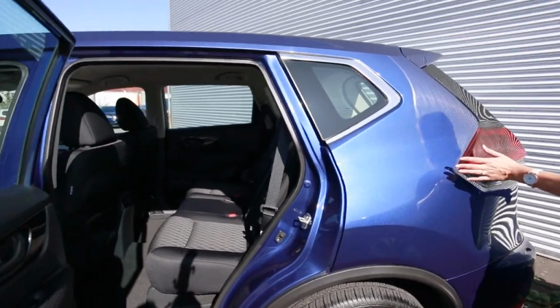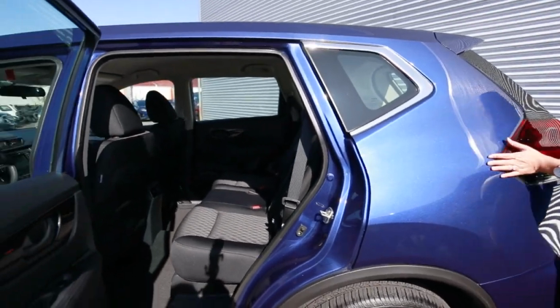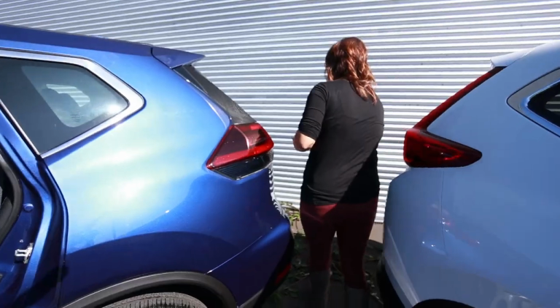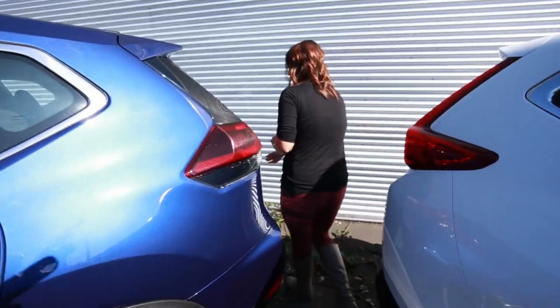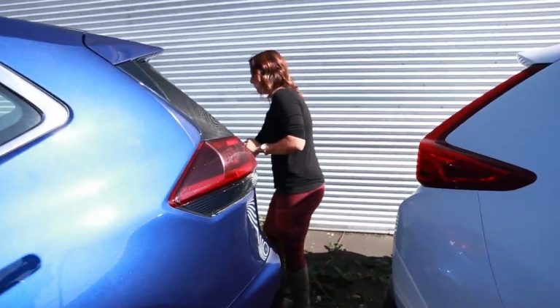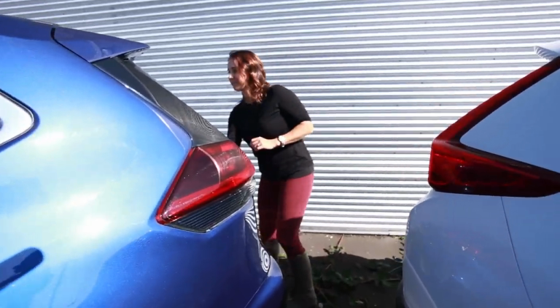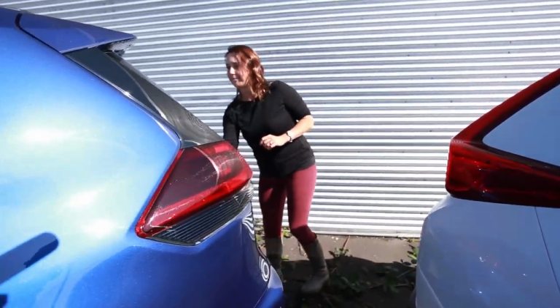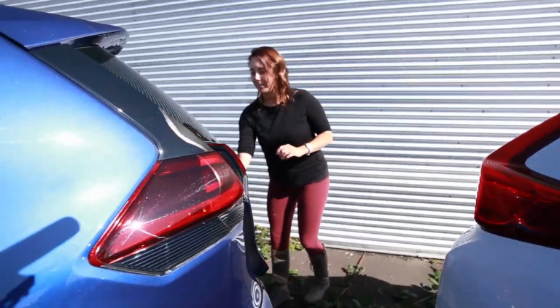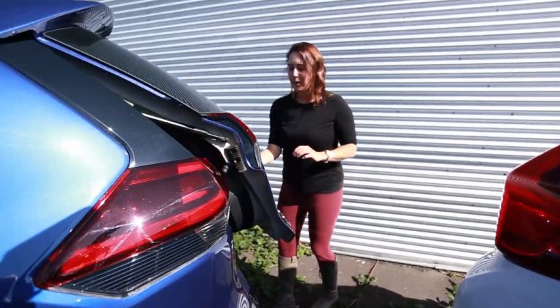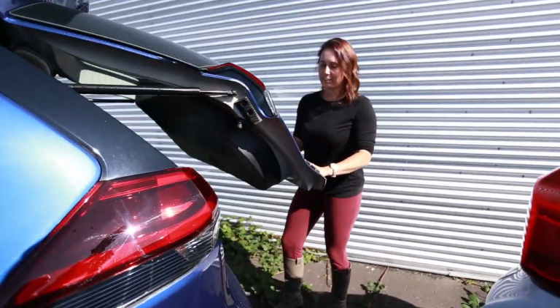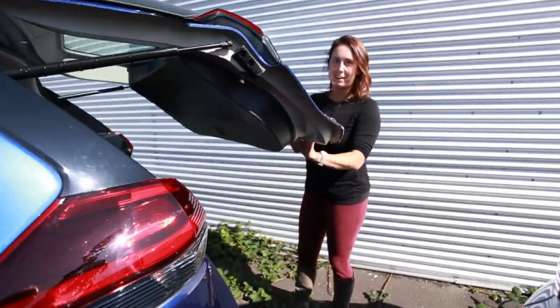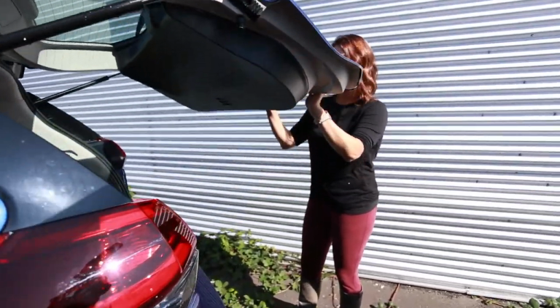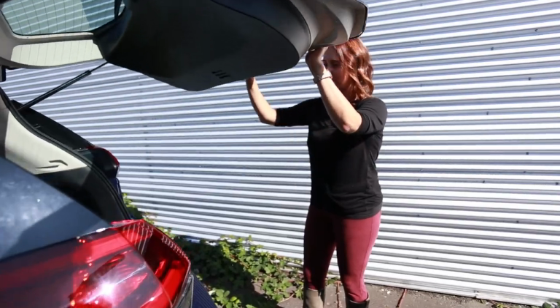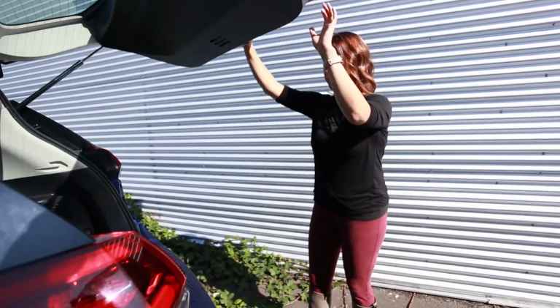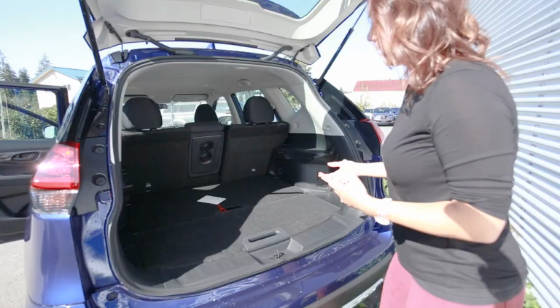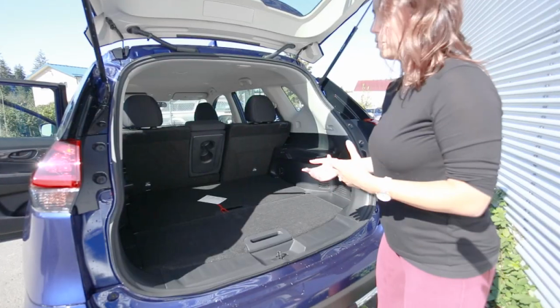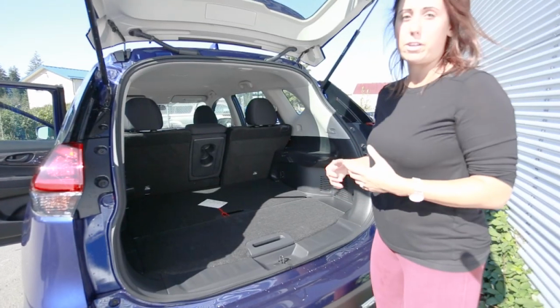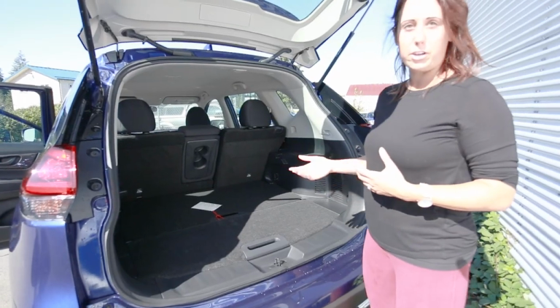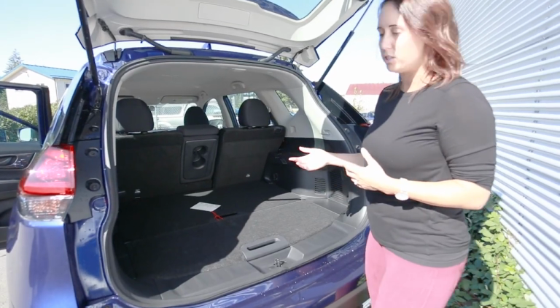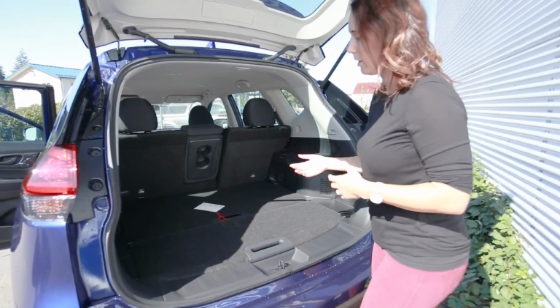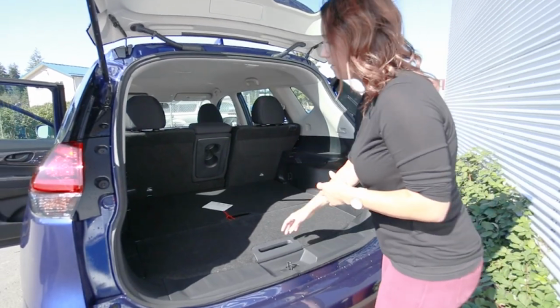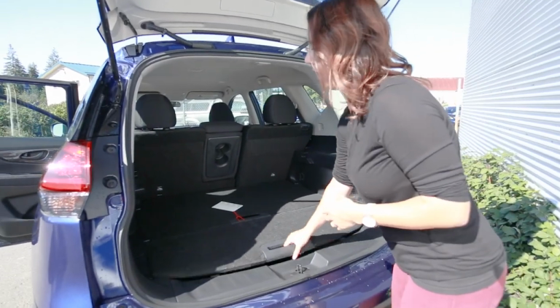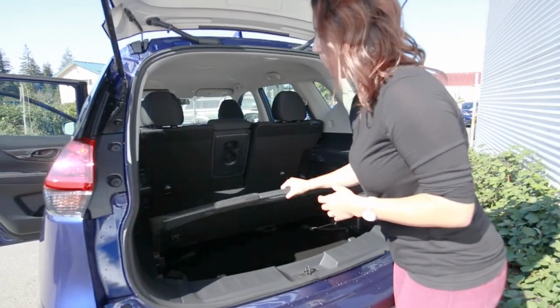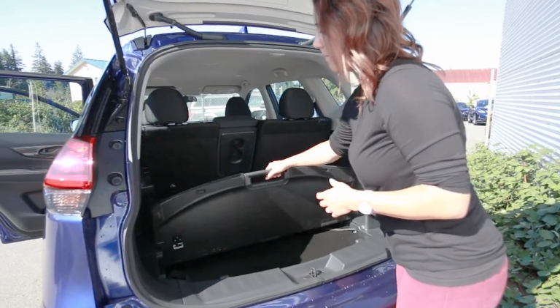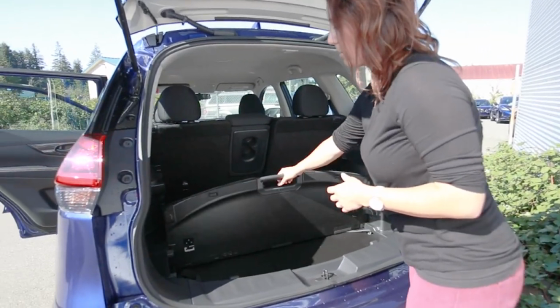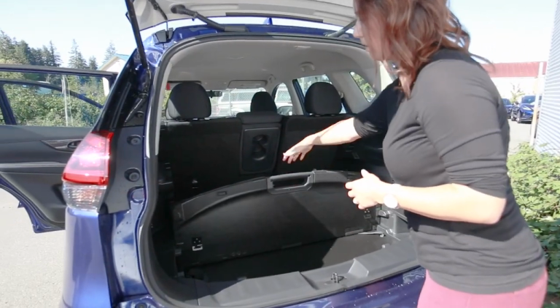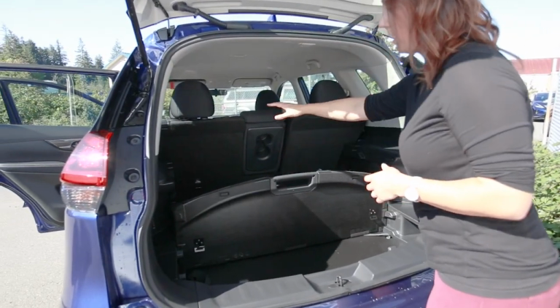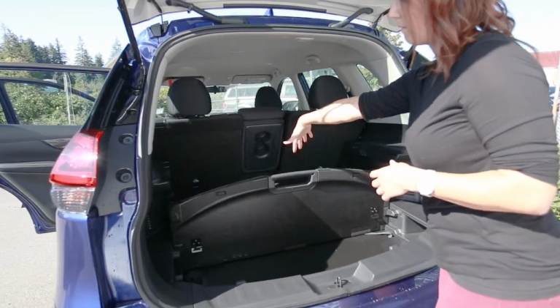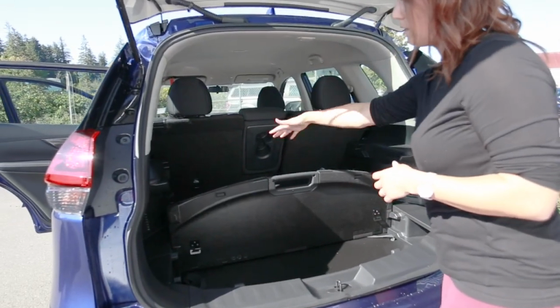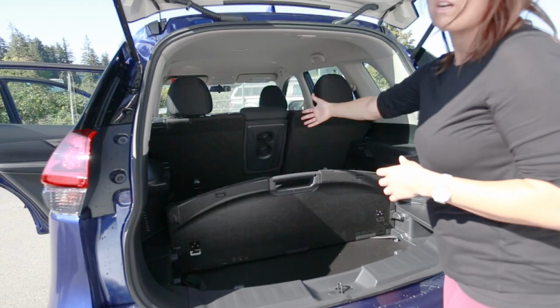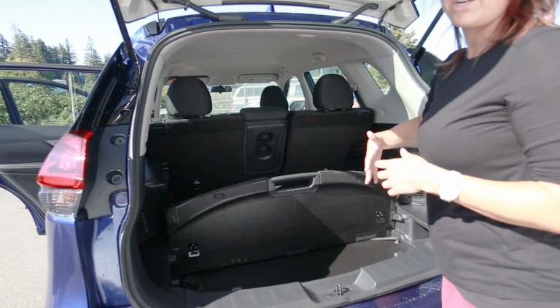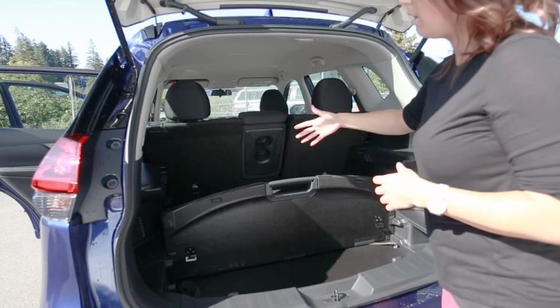In the back, we have the divide and hide cargo system. You get a bunch of different configurations — you can have divided storage so items aren't sliding around.